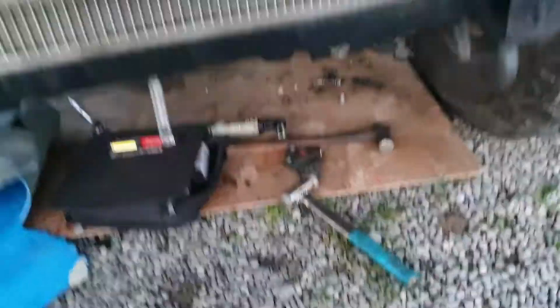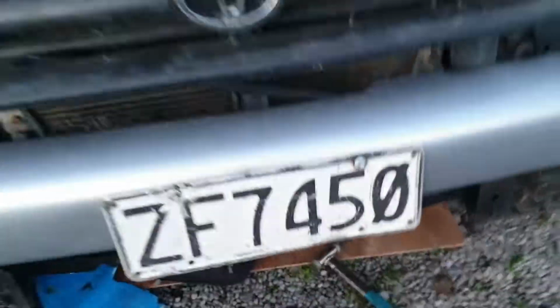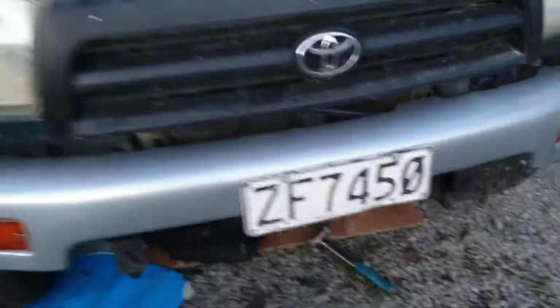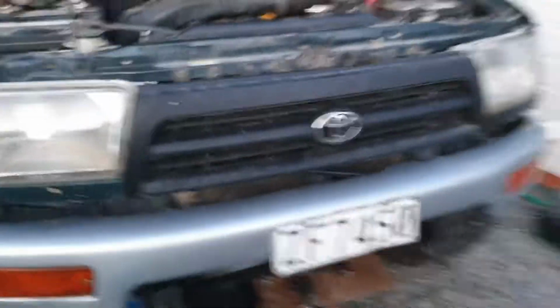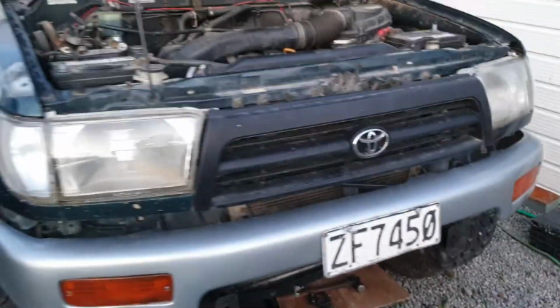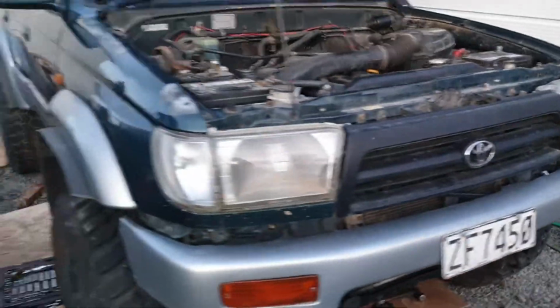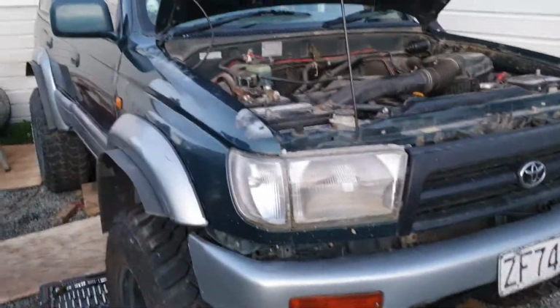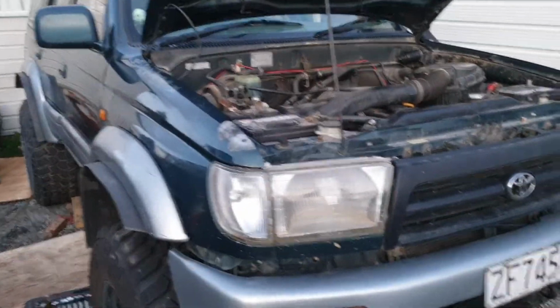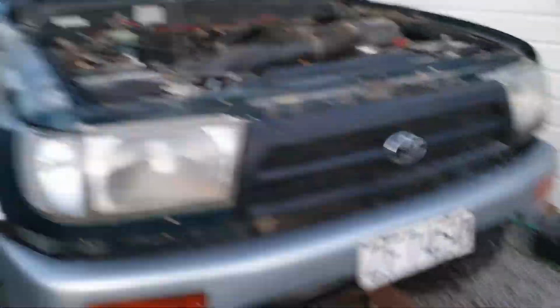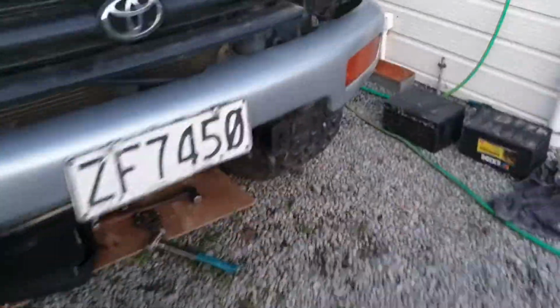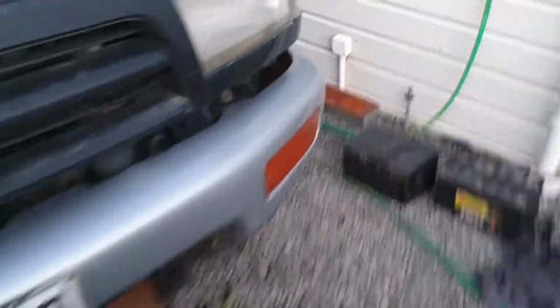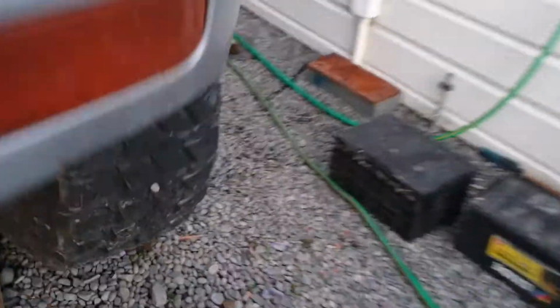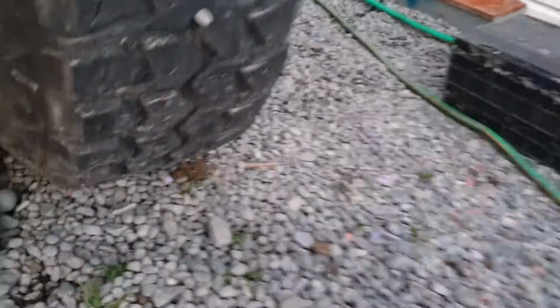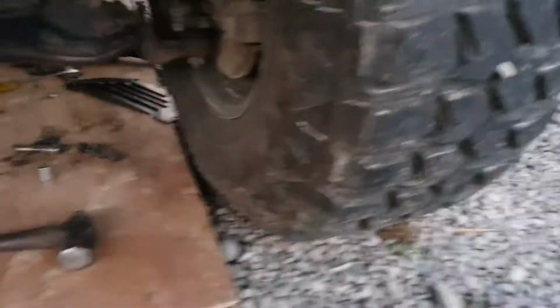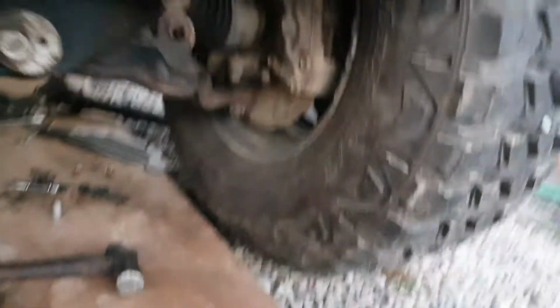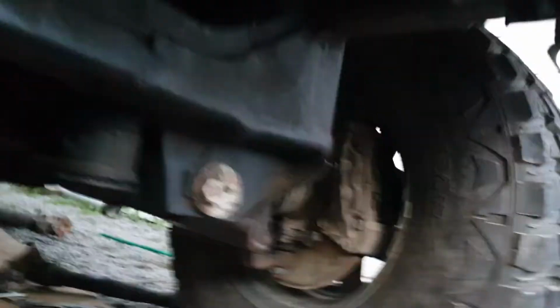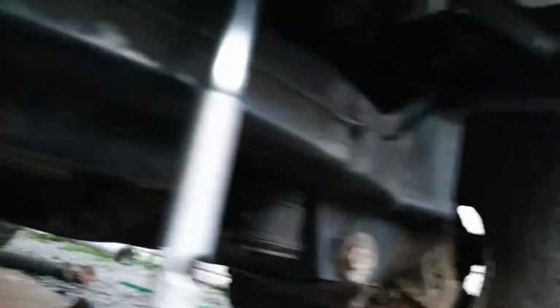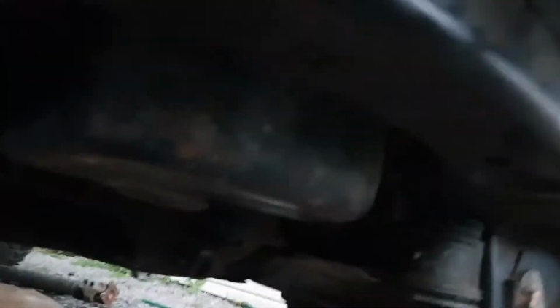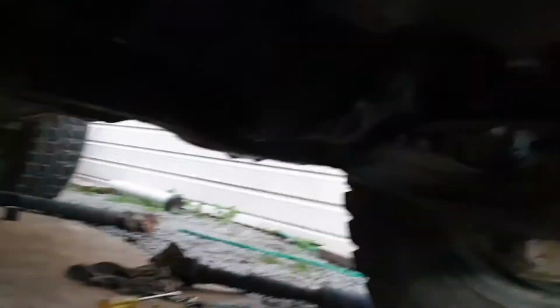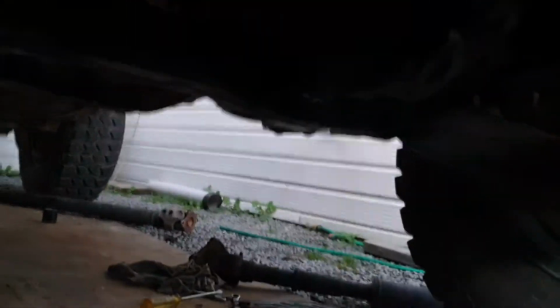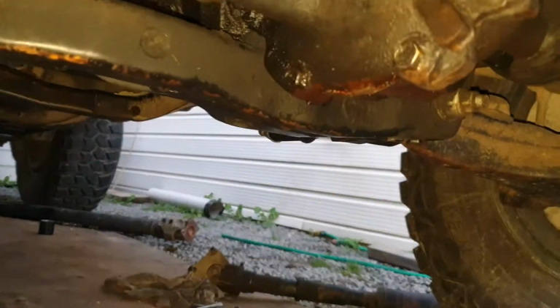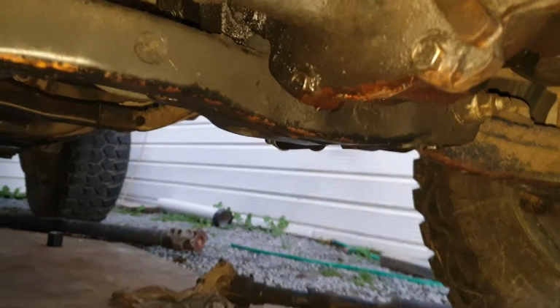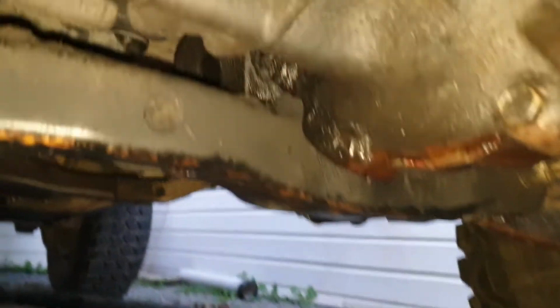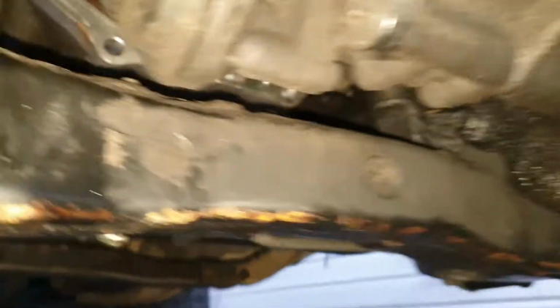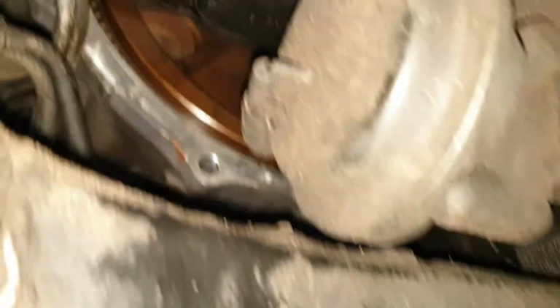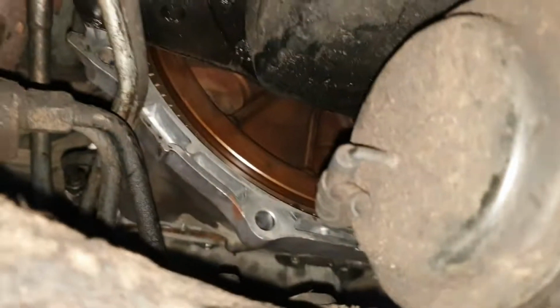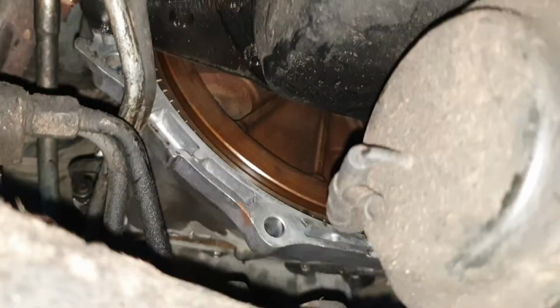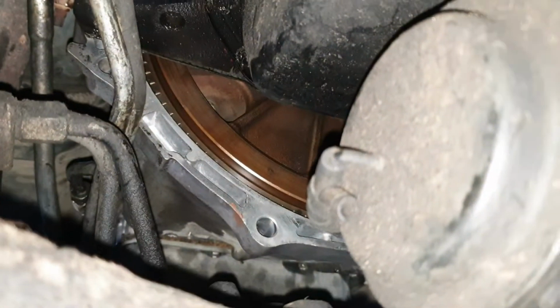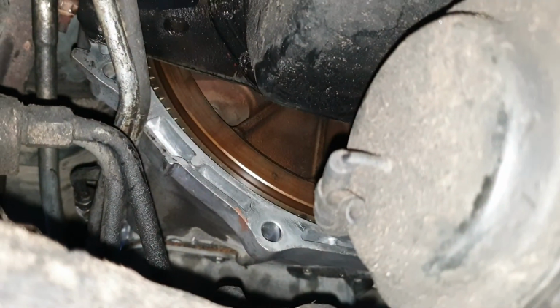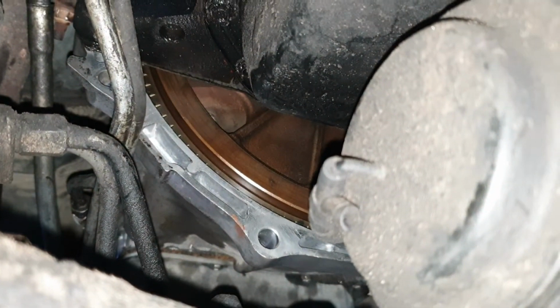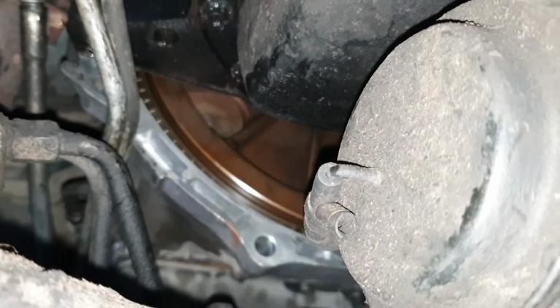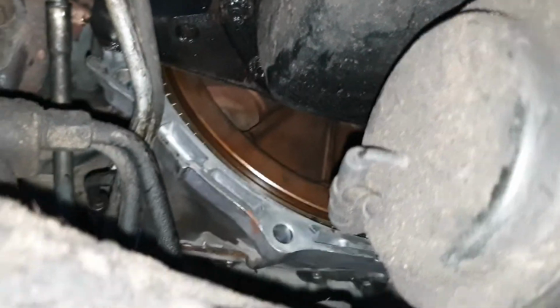What's up guys, I'm doing a quick video here on my Toyota Hilux. This is a quick tutorial on how to align torque converter bolt holes that you forgot to align when you put the transmission up.